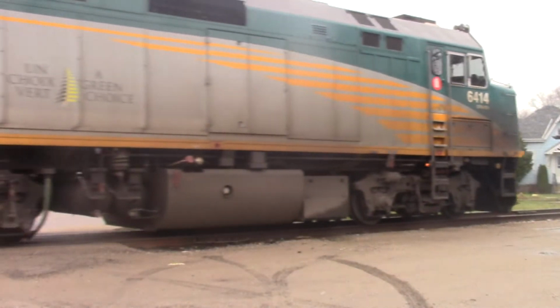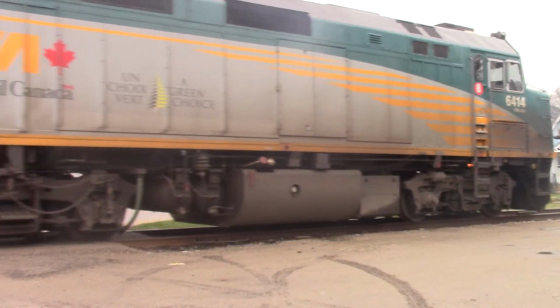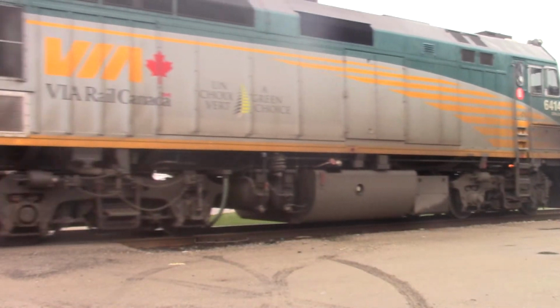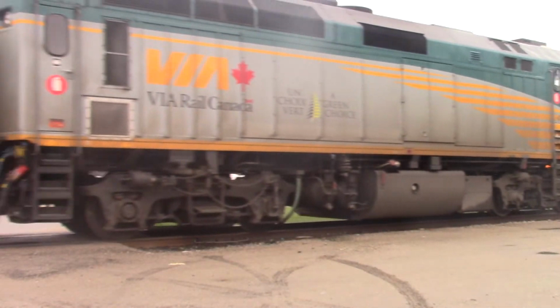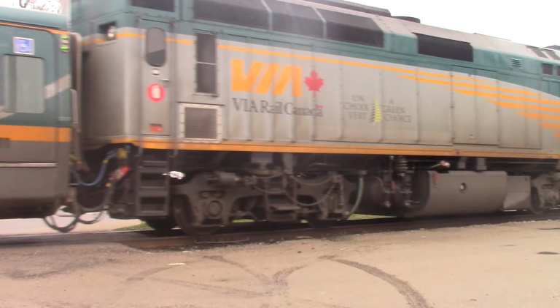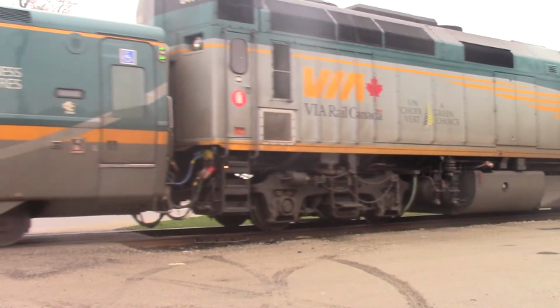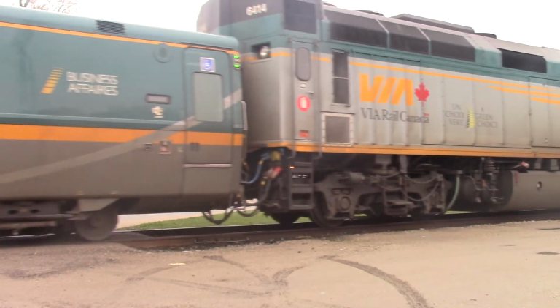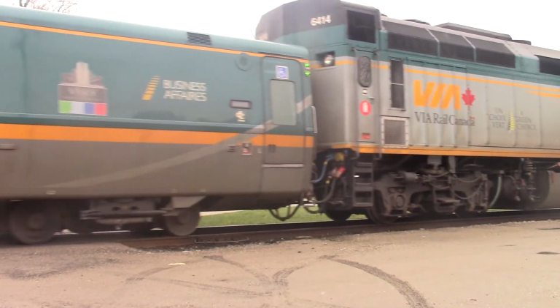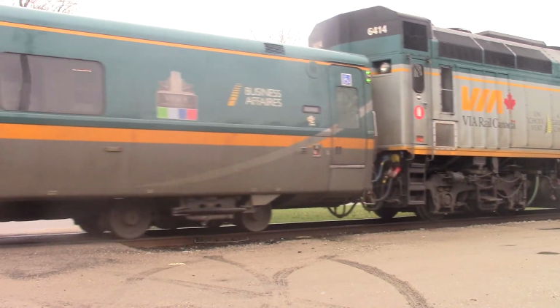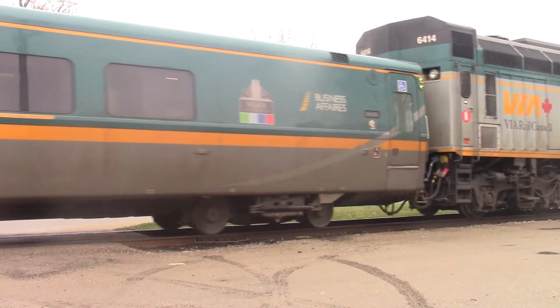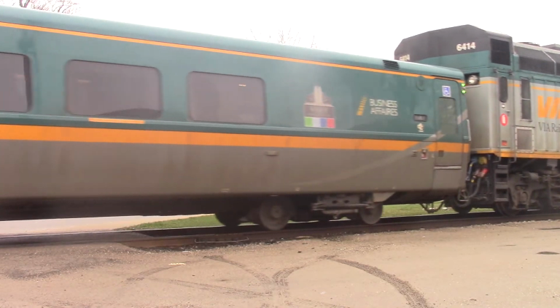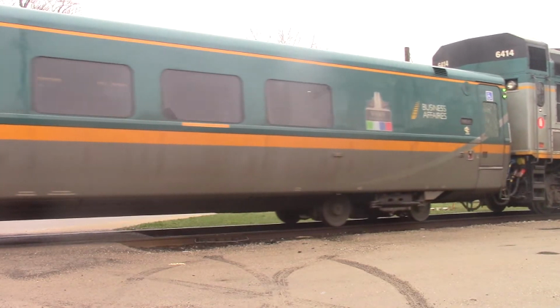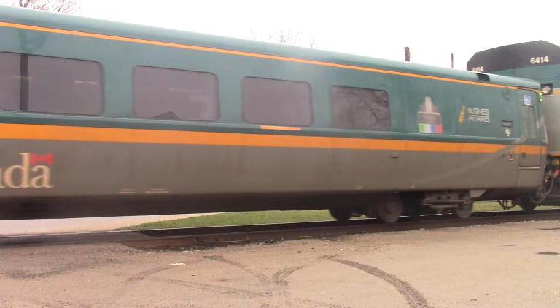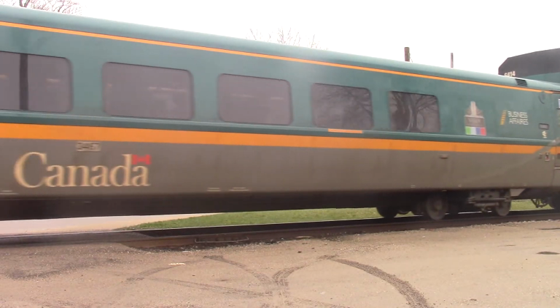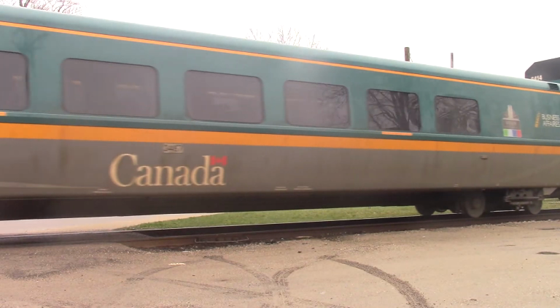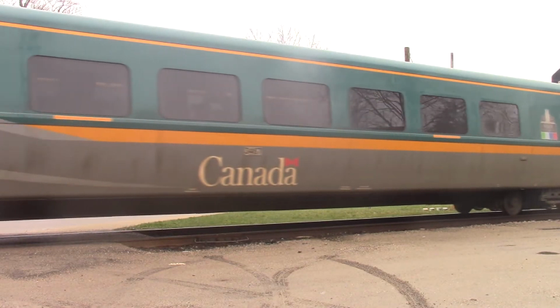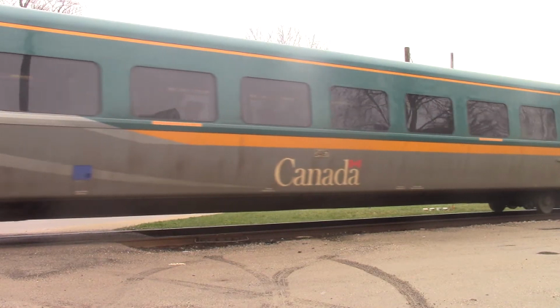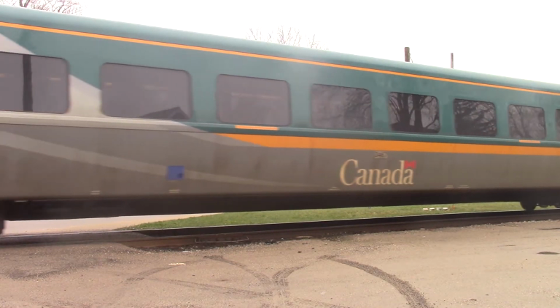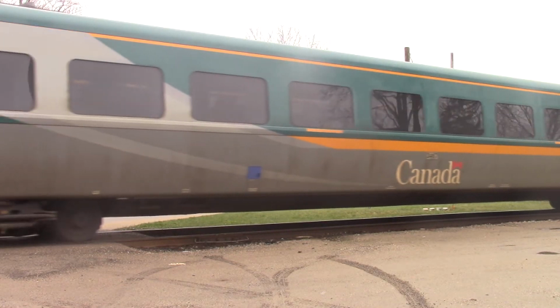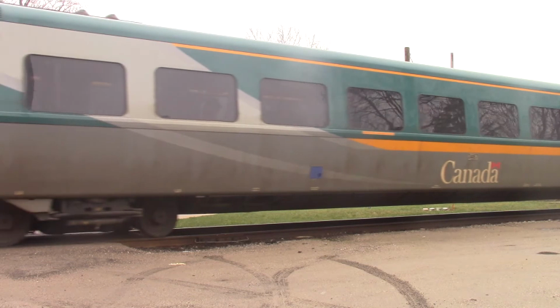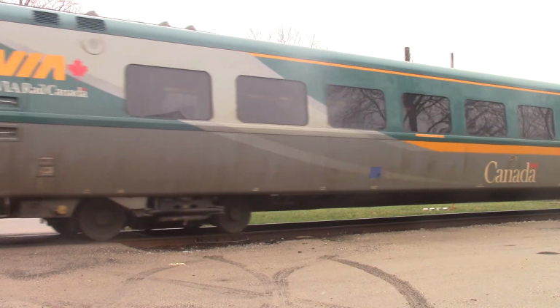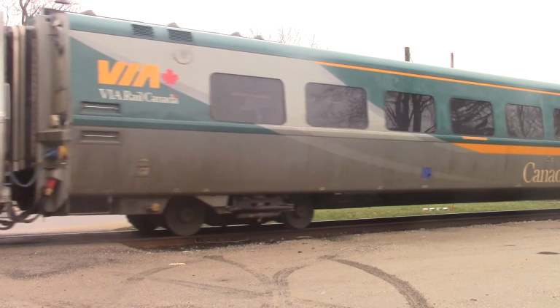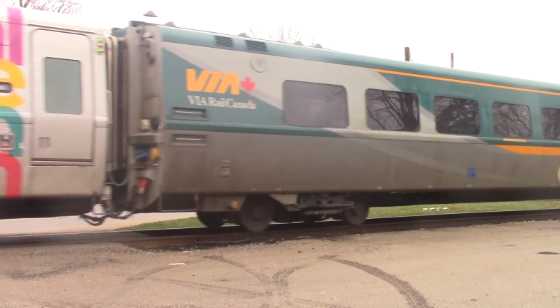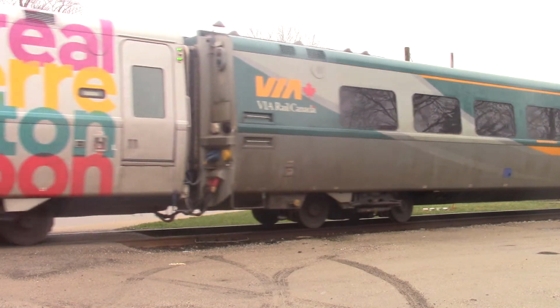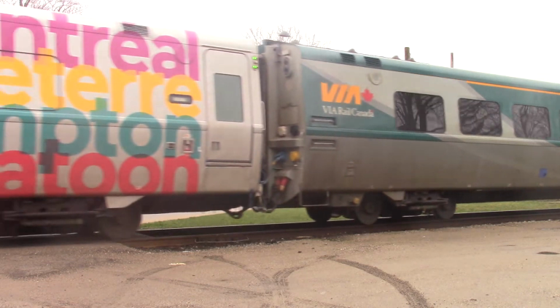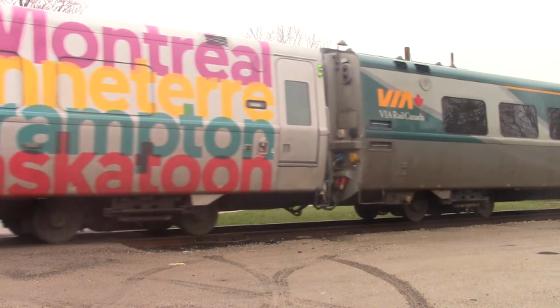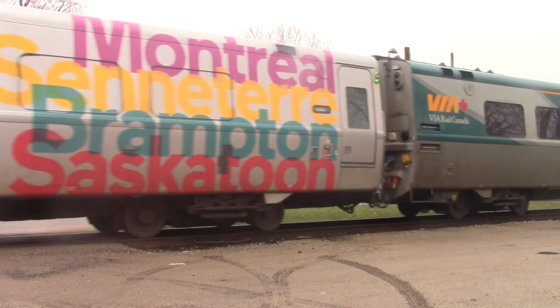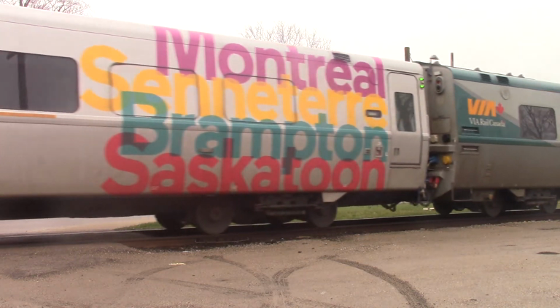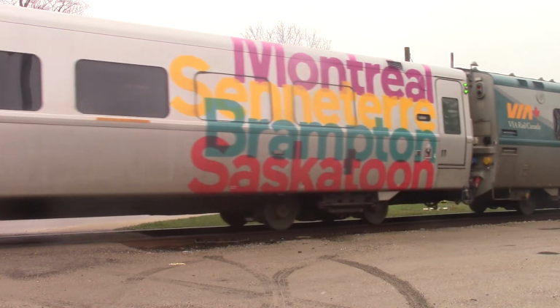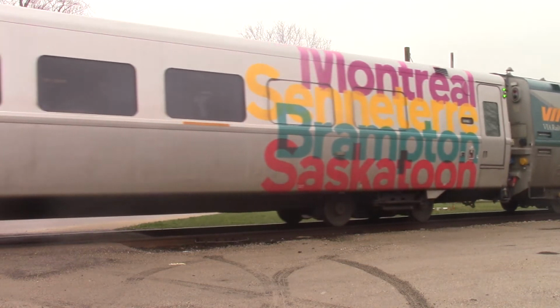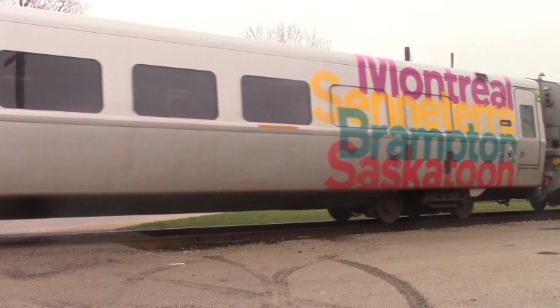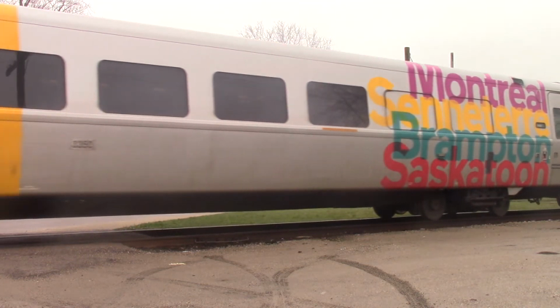6414. Or 50 cars. 3250. Montreal Center, Brampton, Saskatoon. He gave me a horn! So guys!